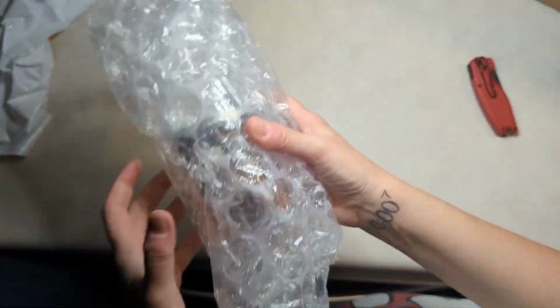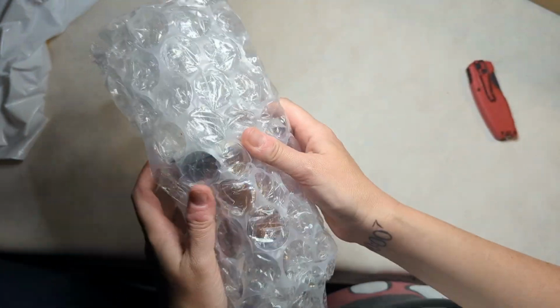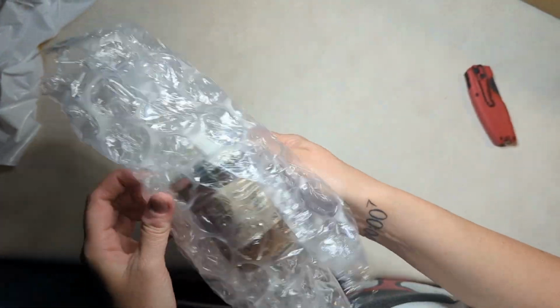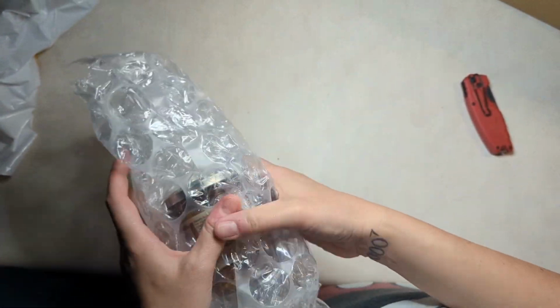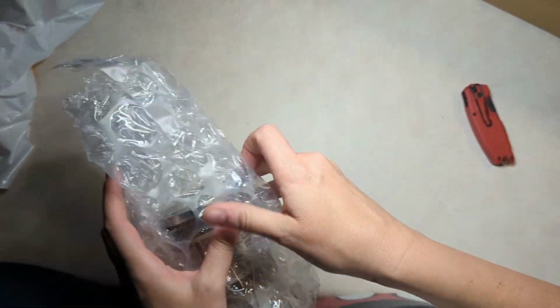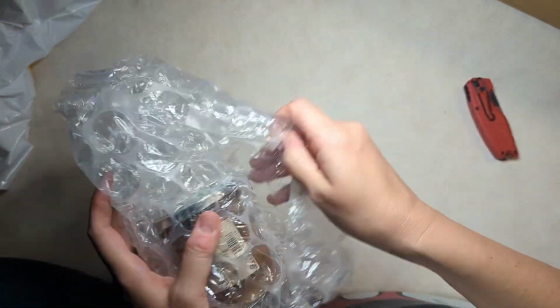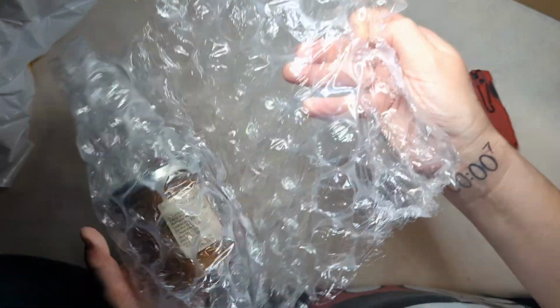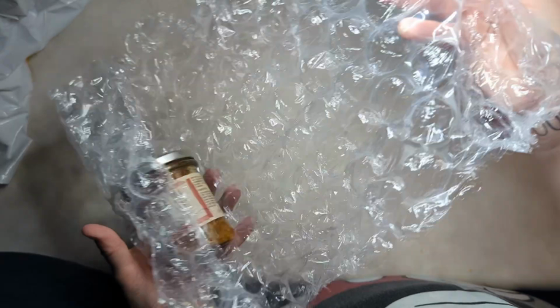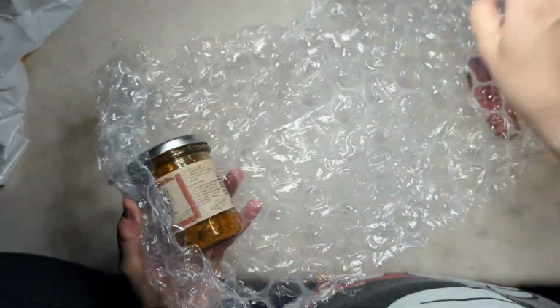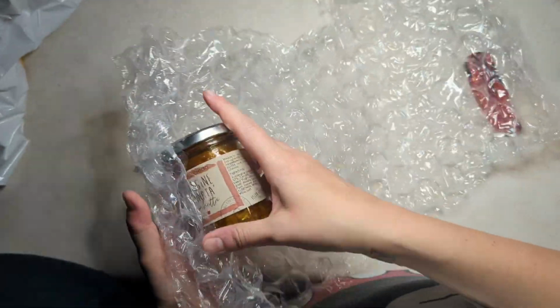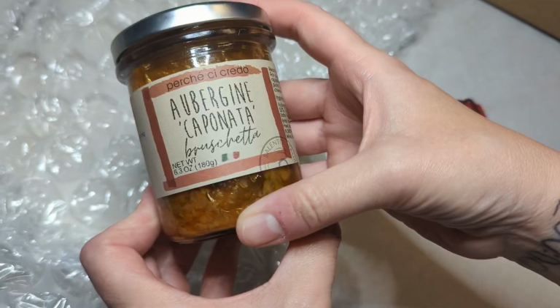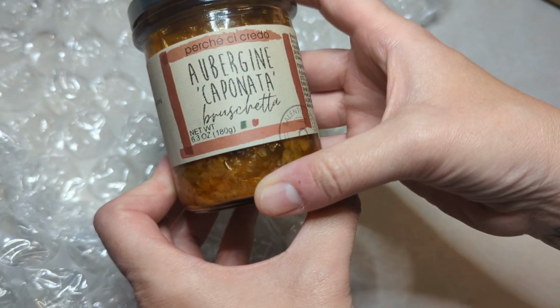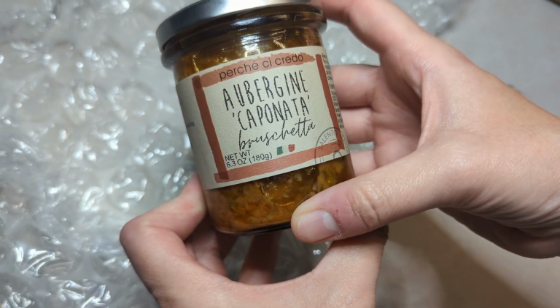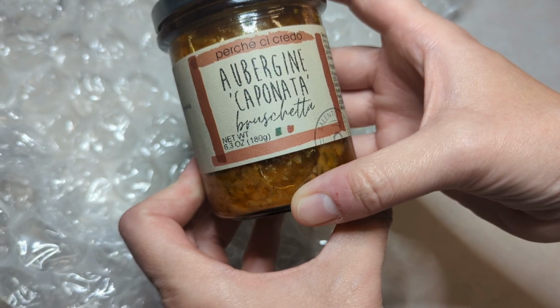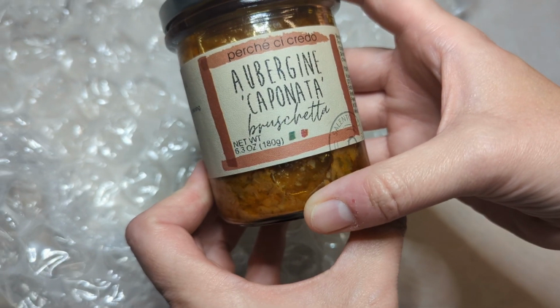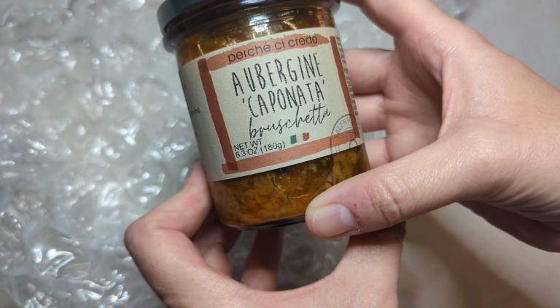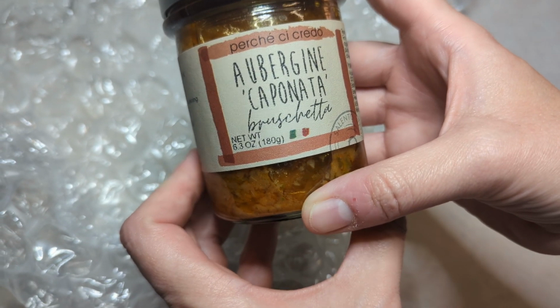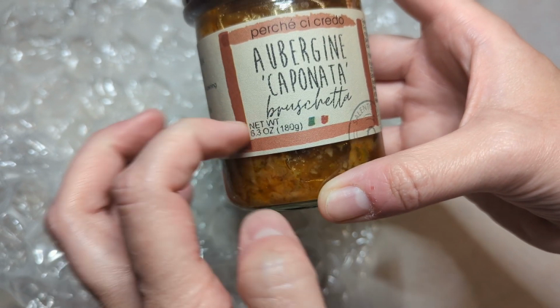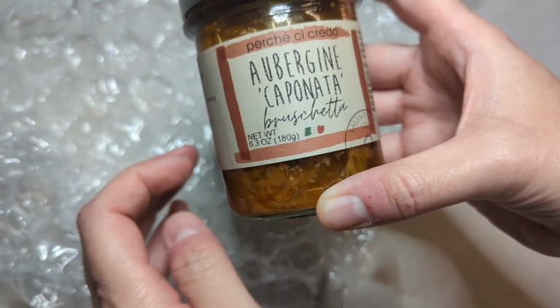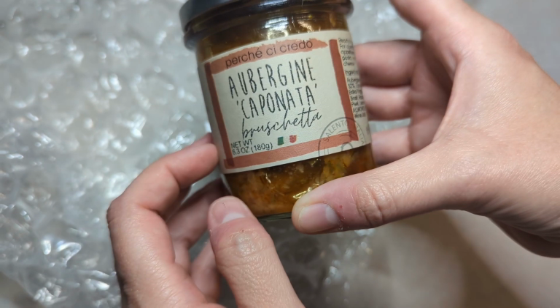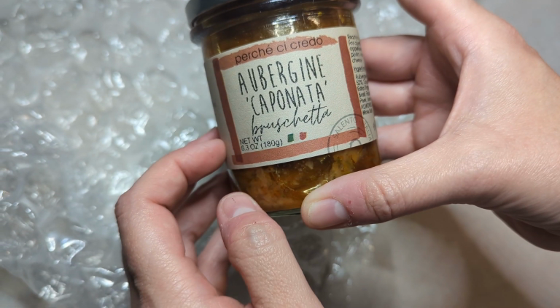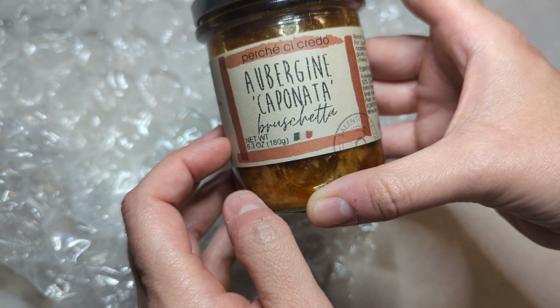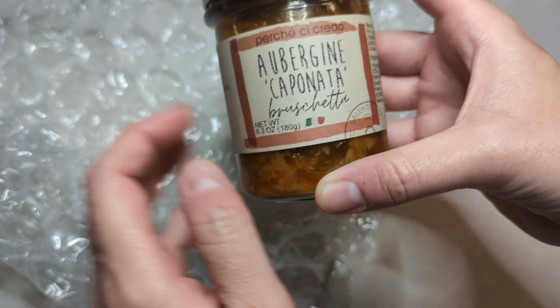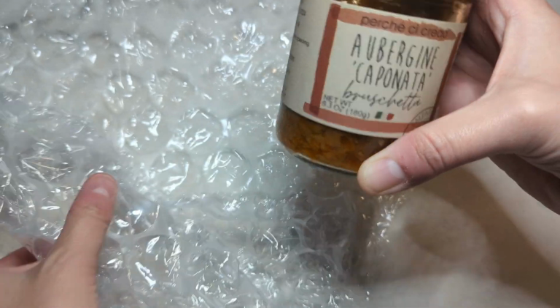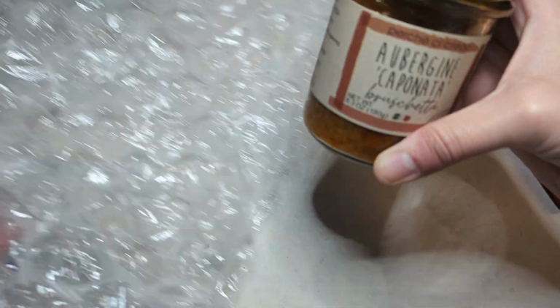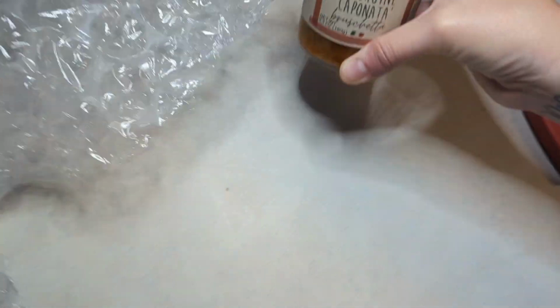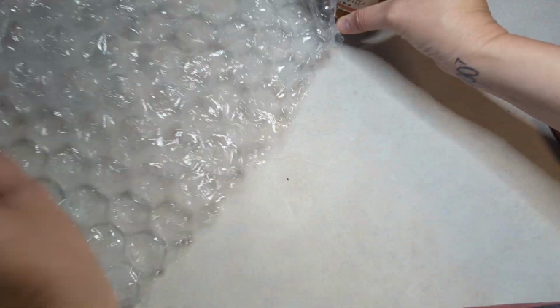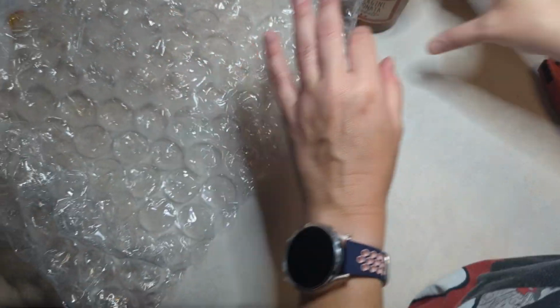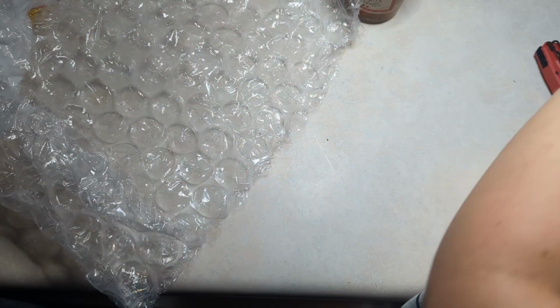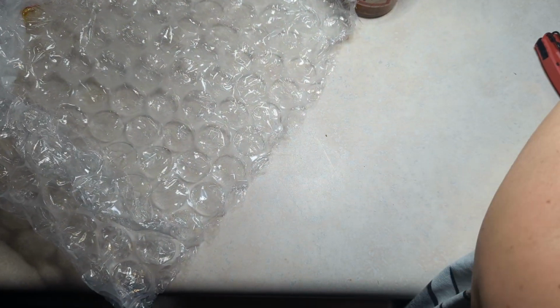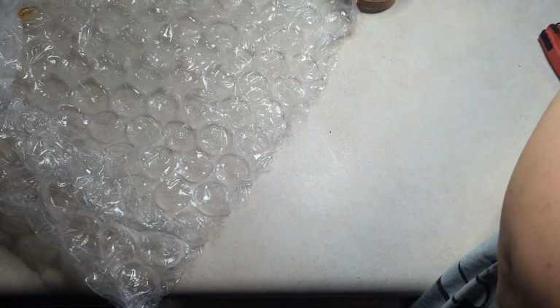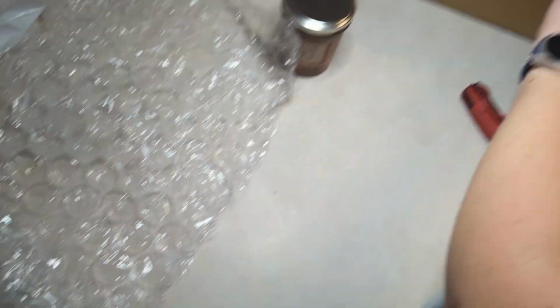First off, we have some aubergine caponata bruschetta — so some kind of eggplant bruschetta — which seems to go with the theme.